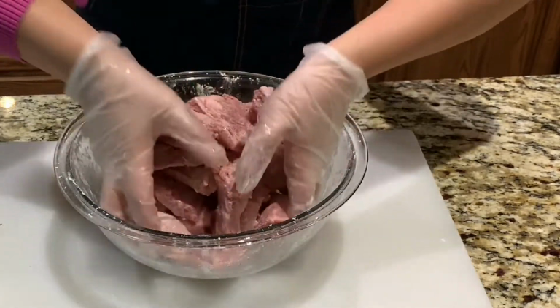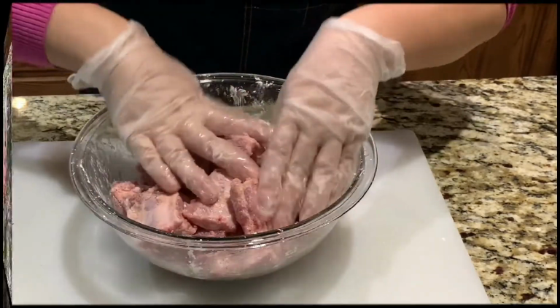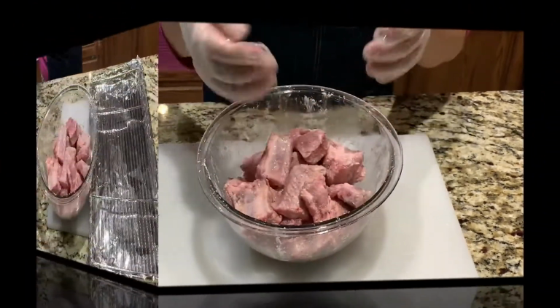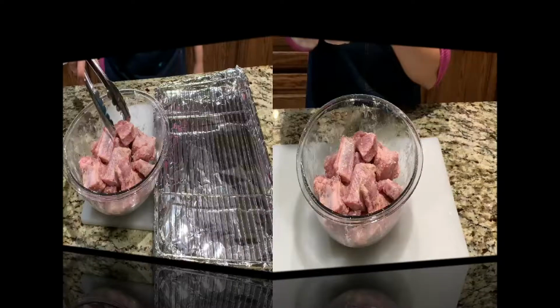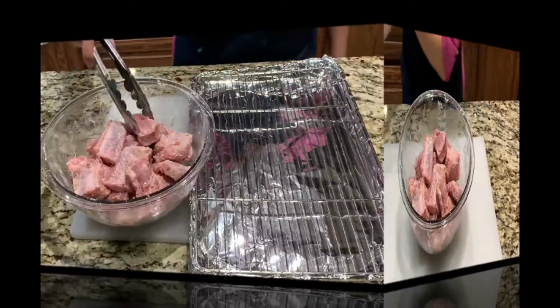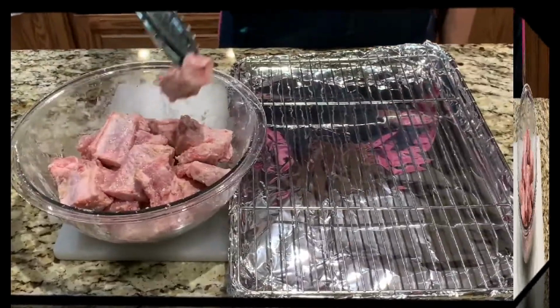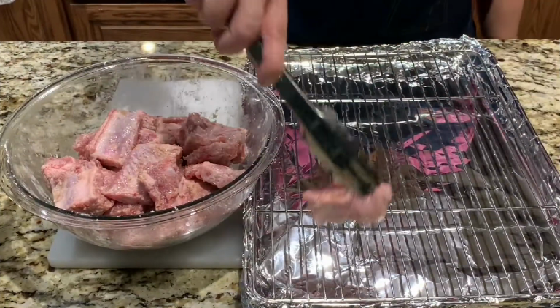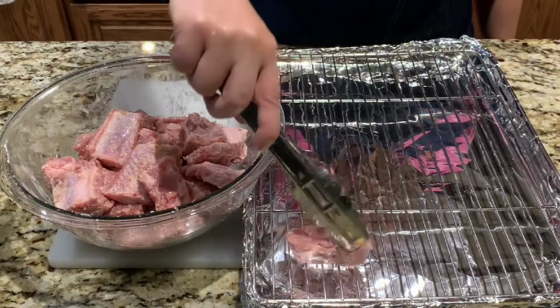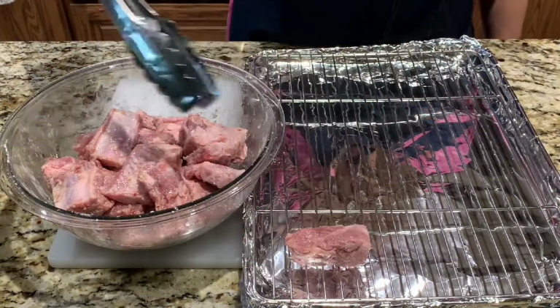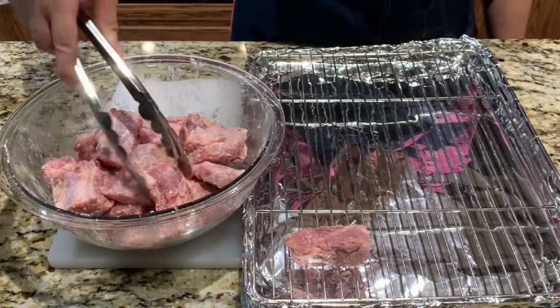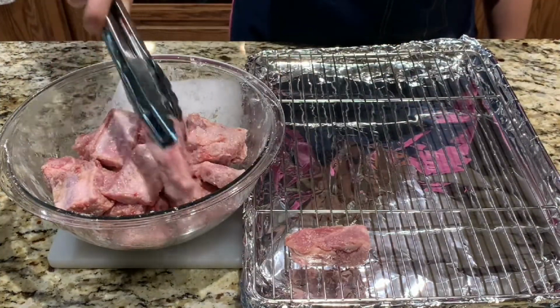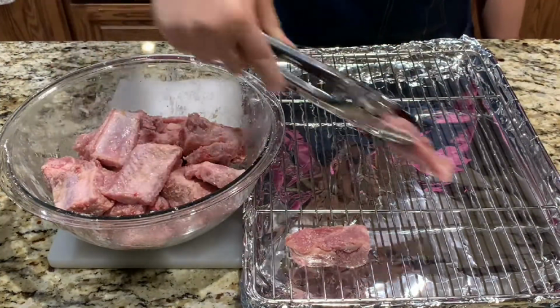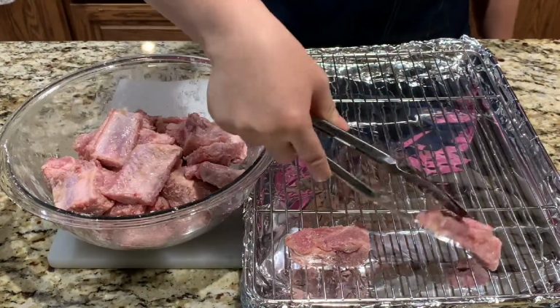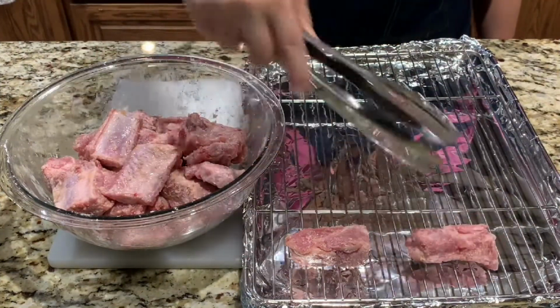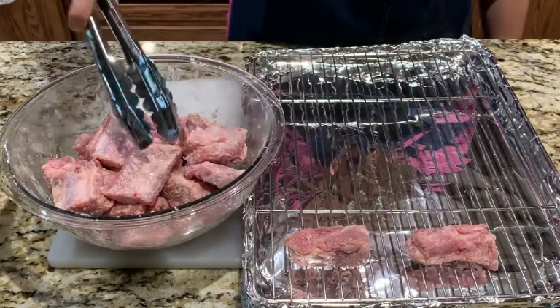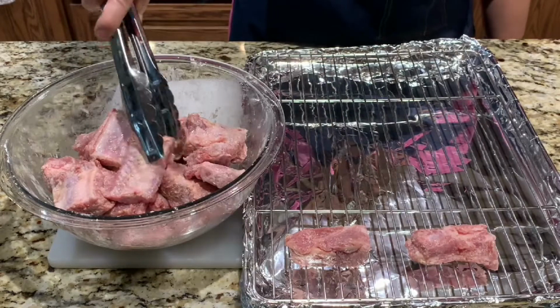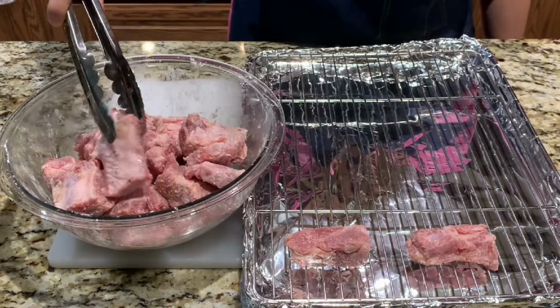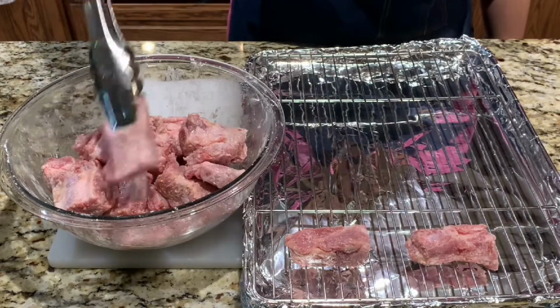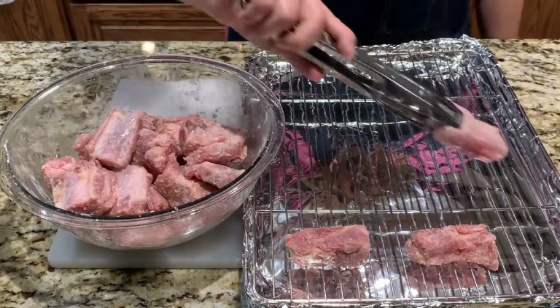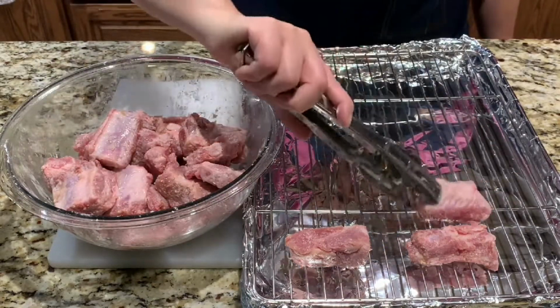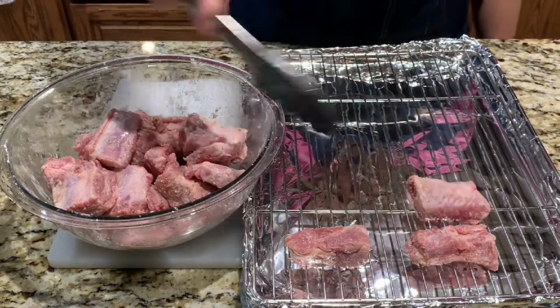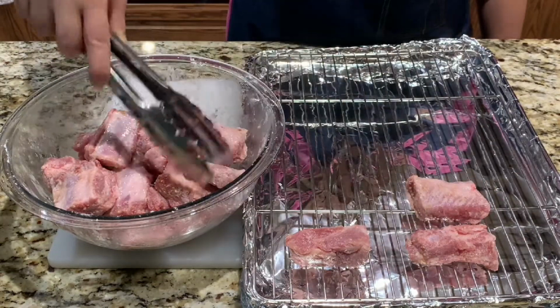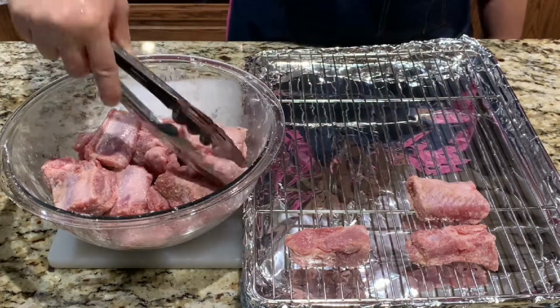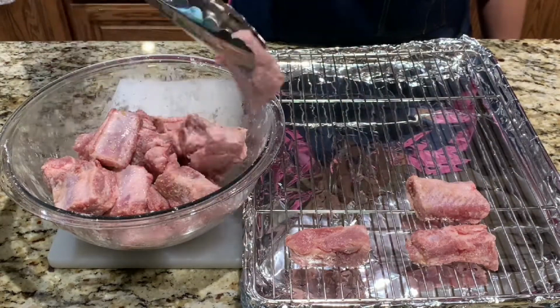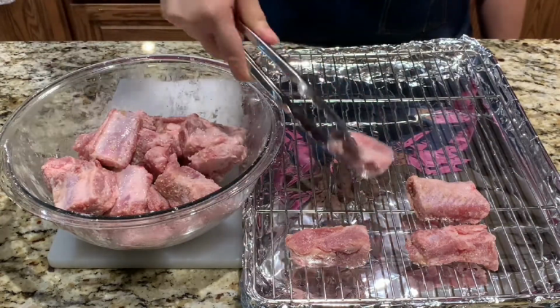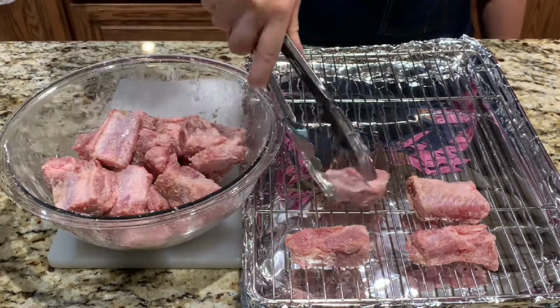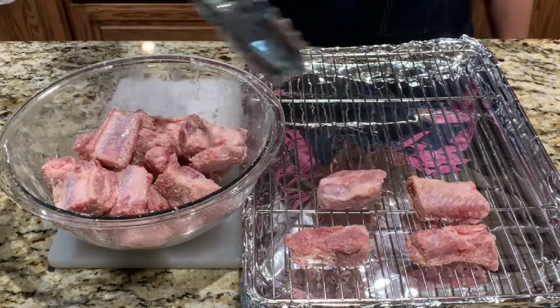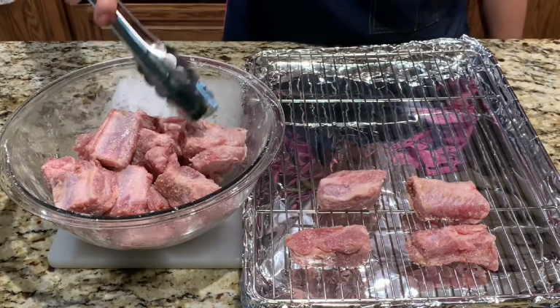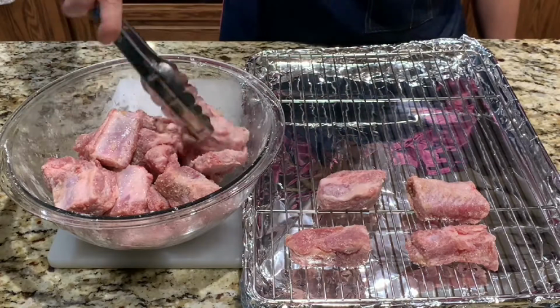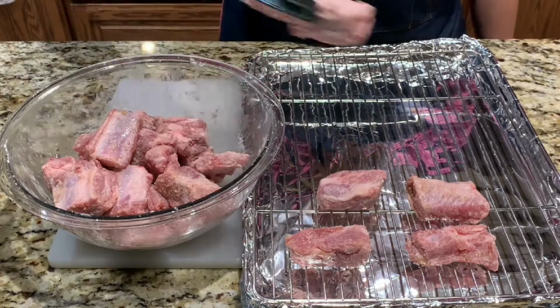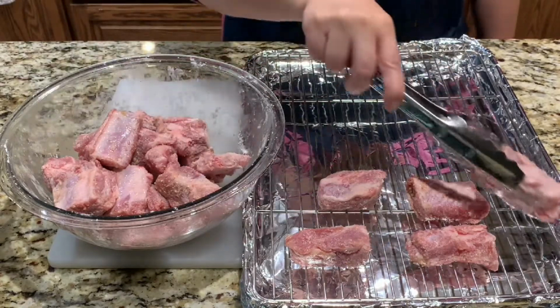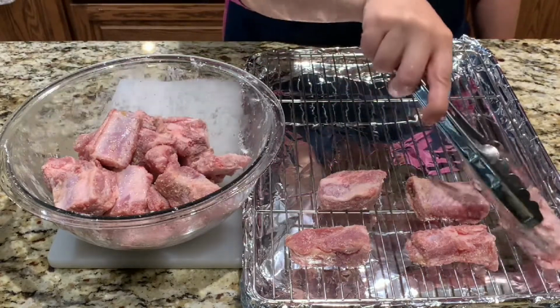Now let's move on to the next step. By placing your ribs on a rack, it will bake evenly in the oven. Go ahead and preheat your oven to 425 degrees Fahrenheit for 25 minutes.